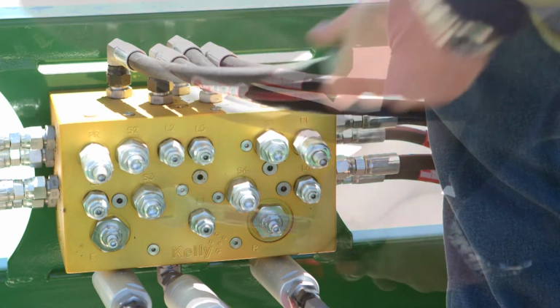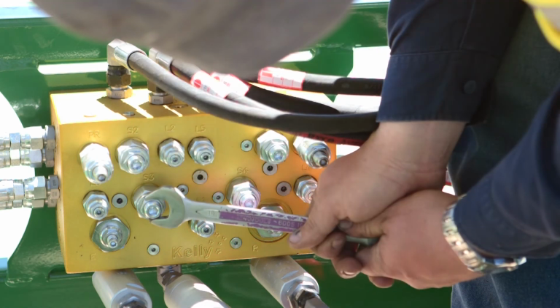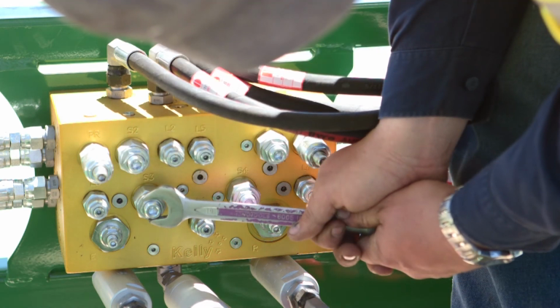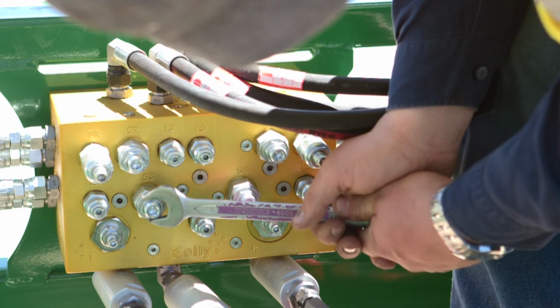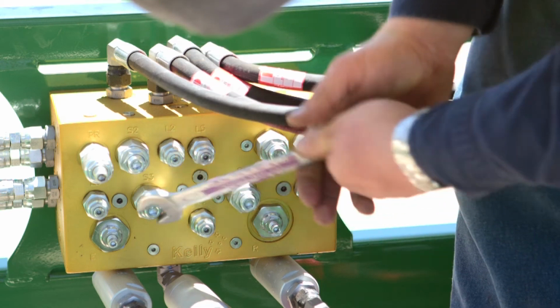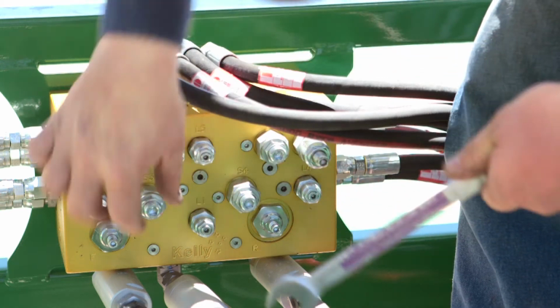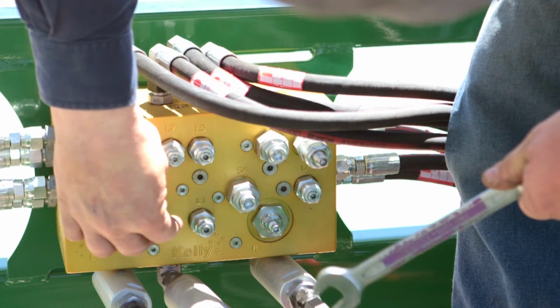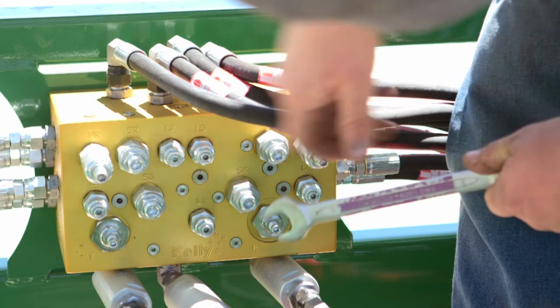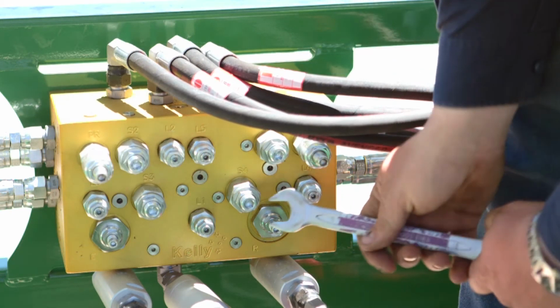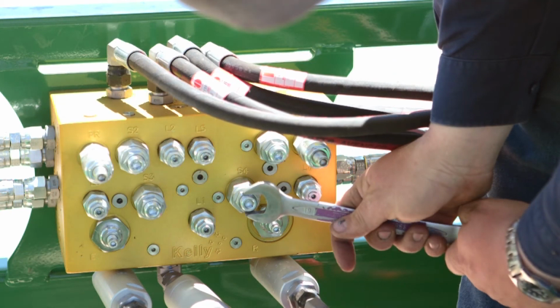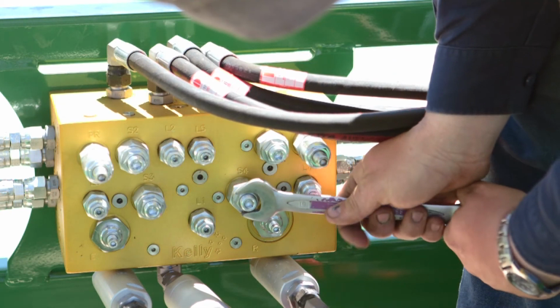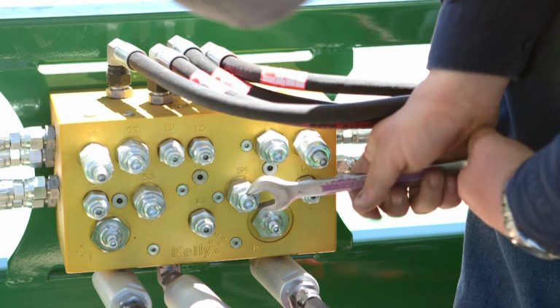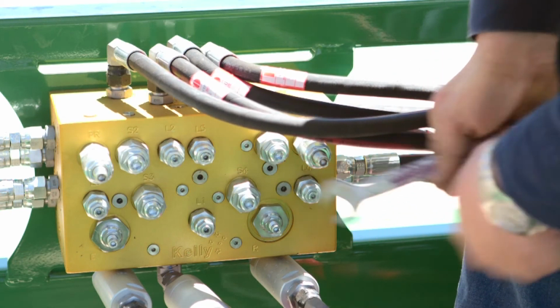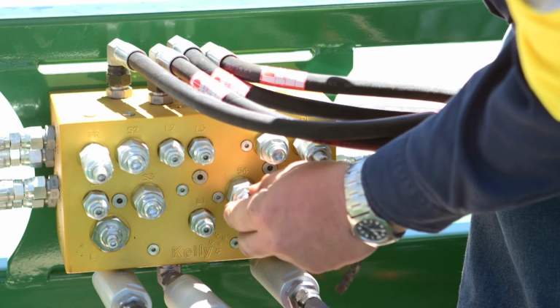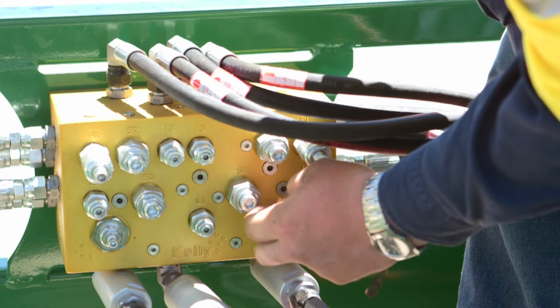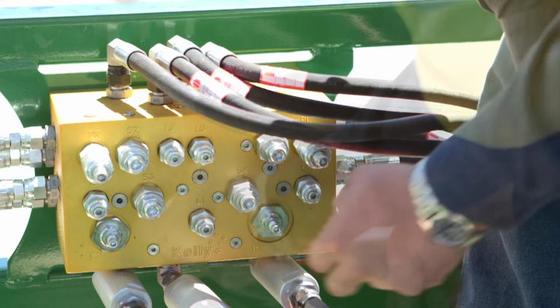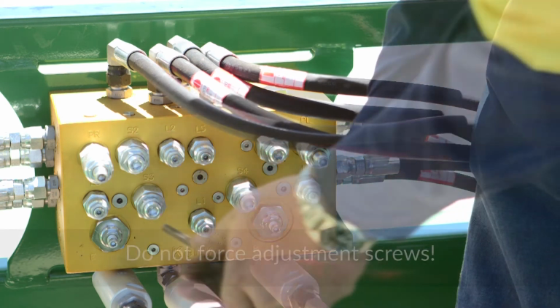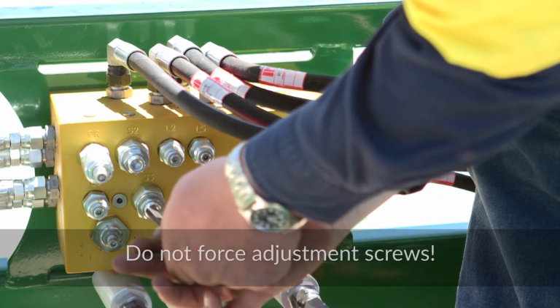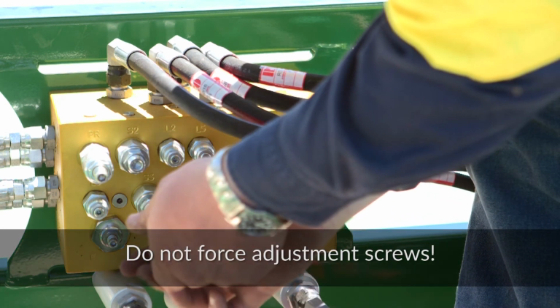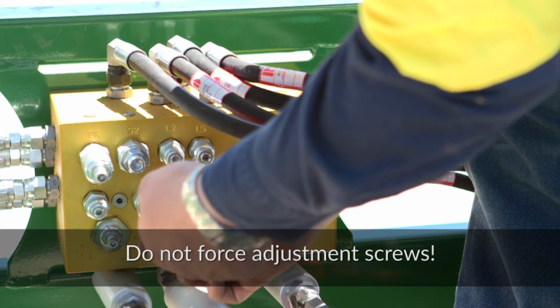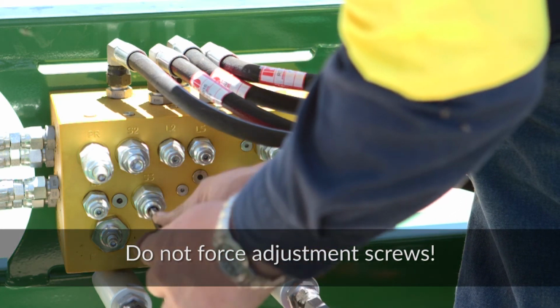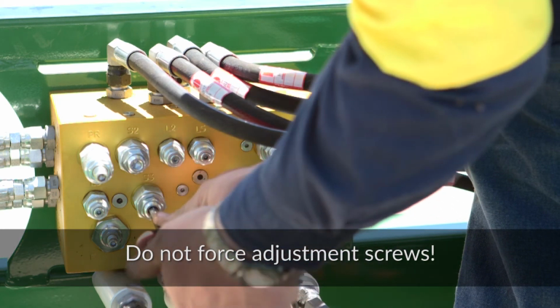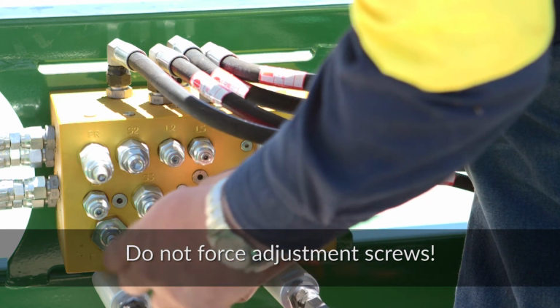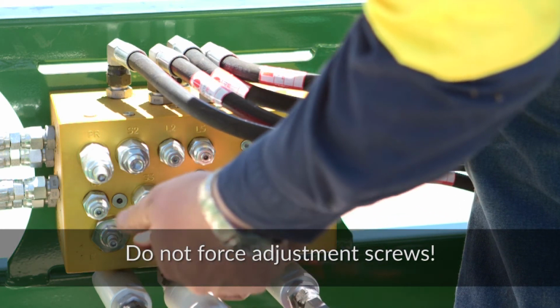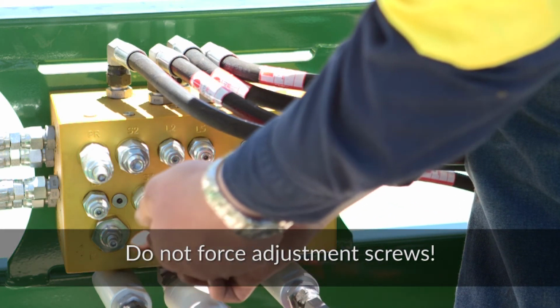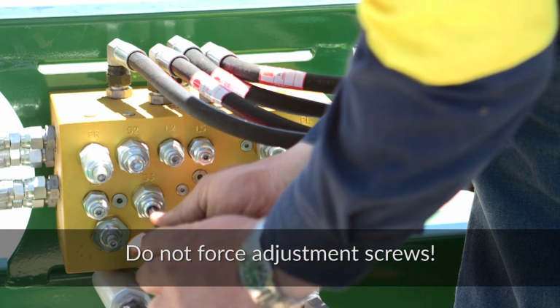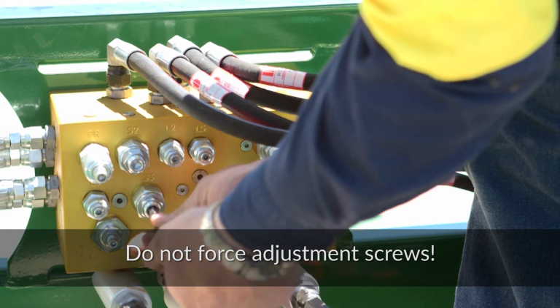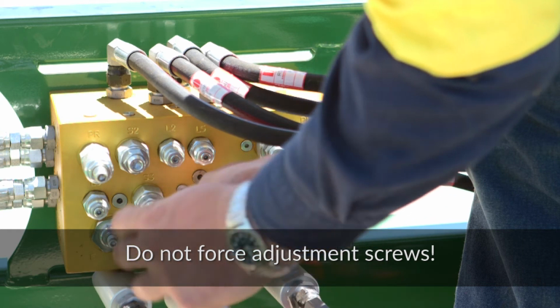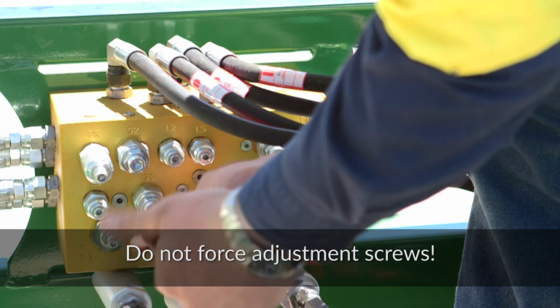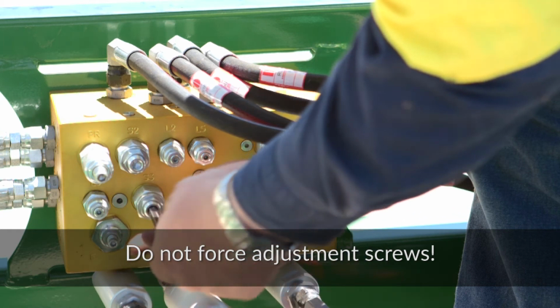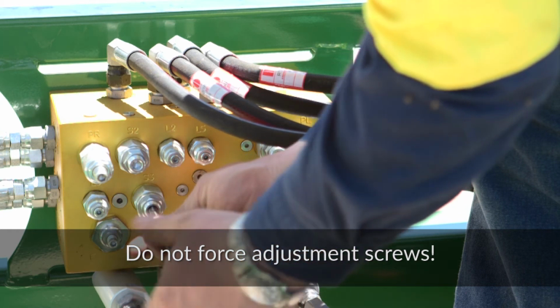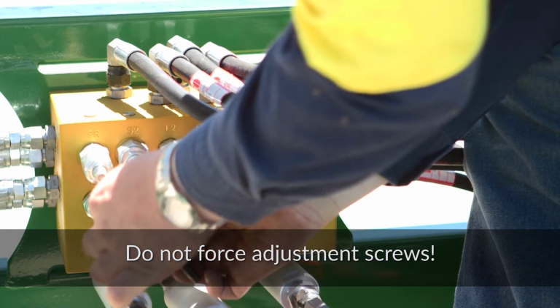Loosen the locking nuts on valves marked S3 and S4. Using an Allen wrench, turn the adjustment screw clockwise on valves S3 and S4 until they bottom out.